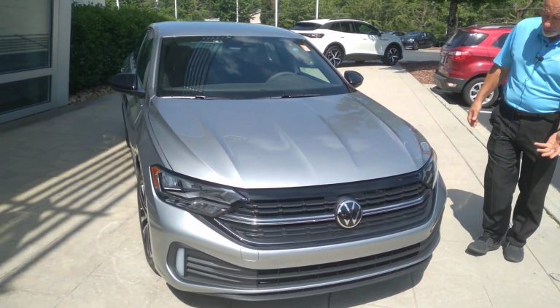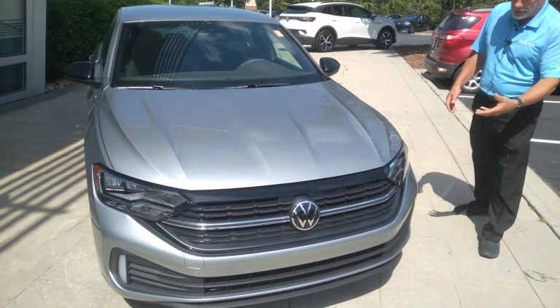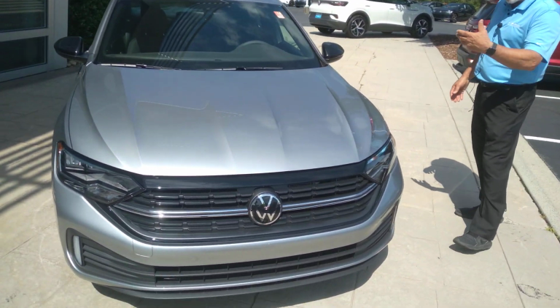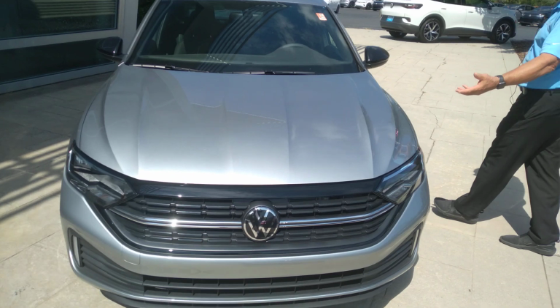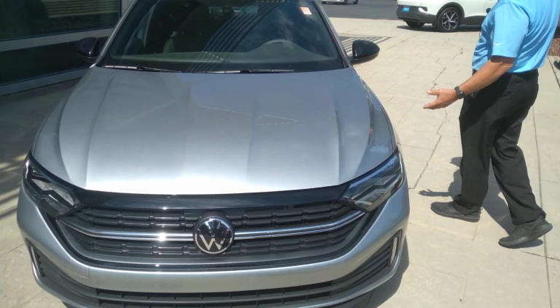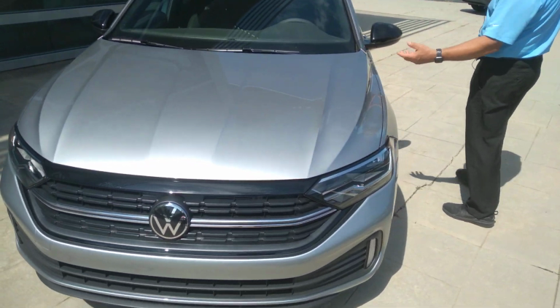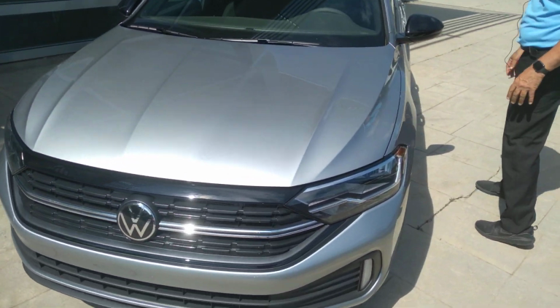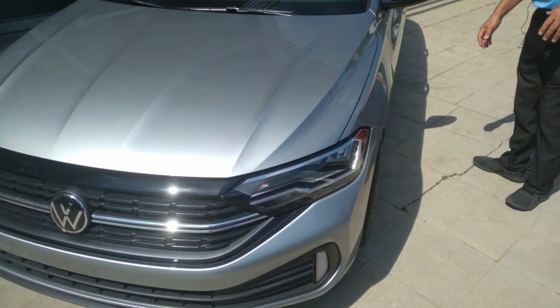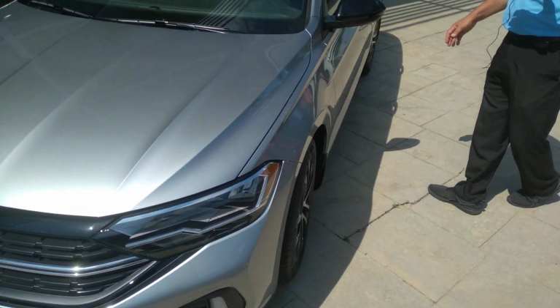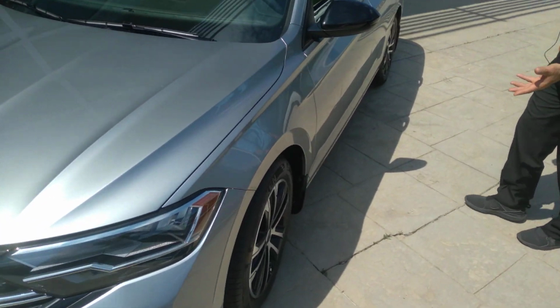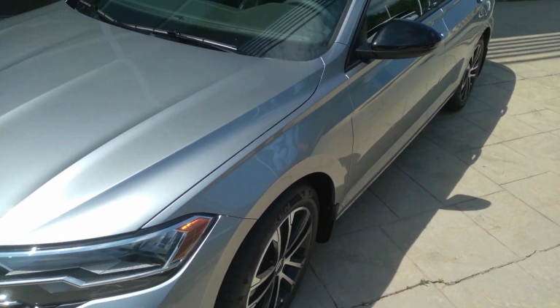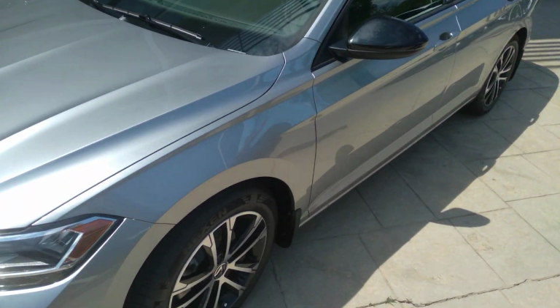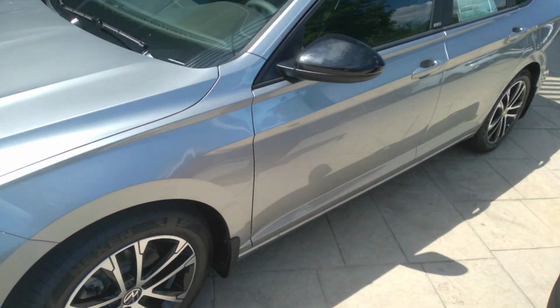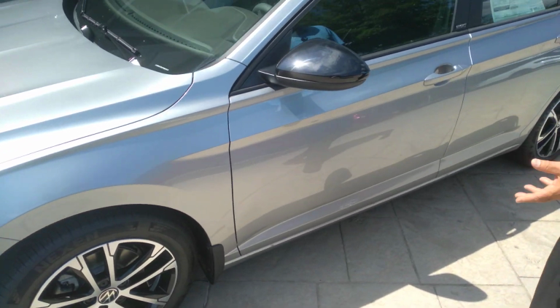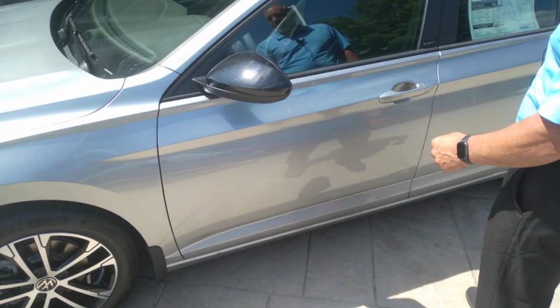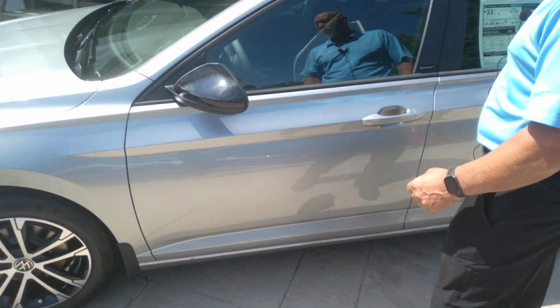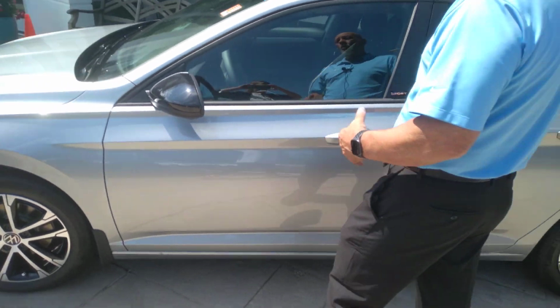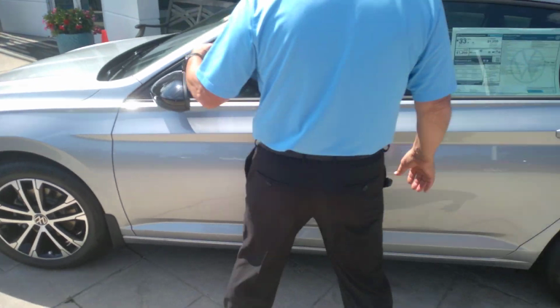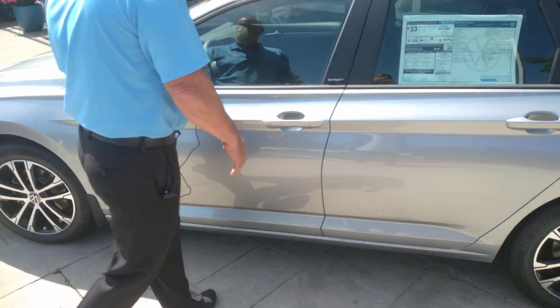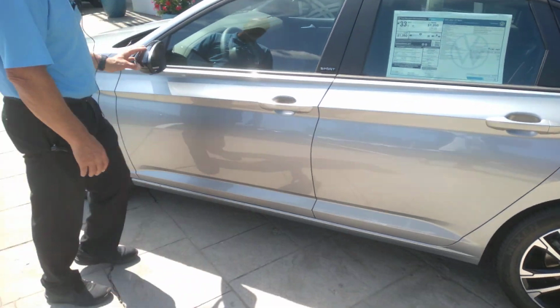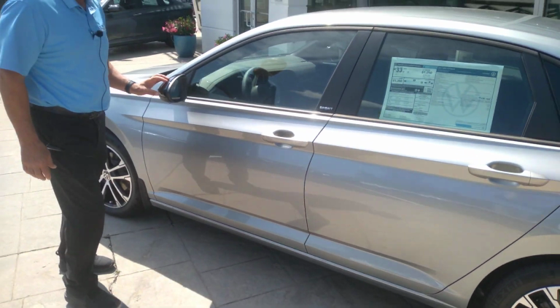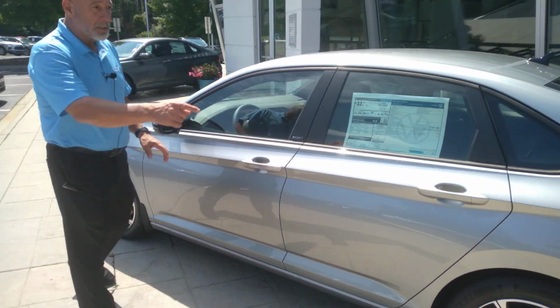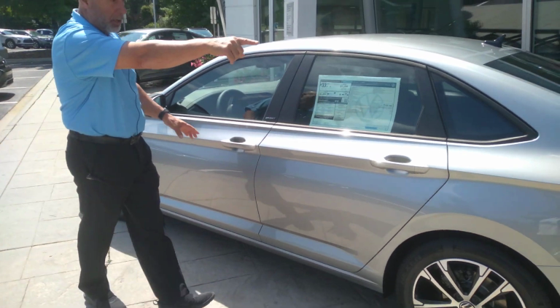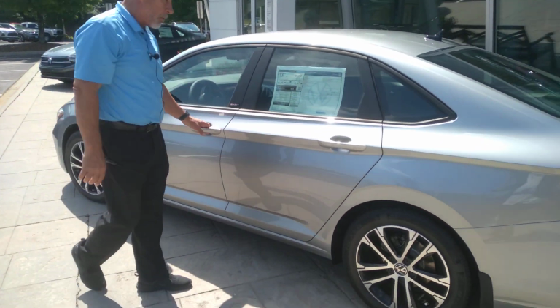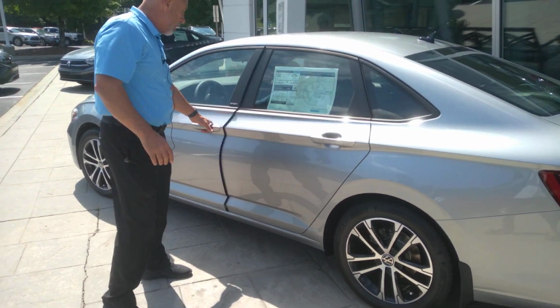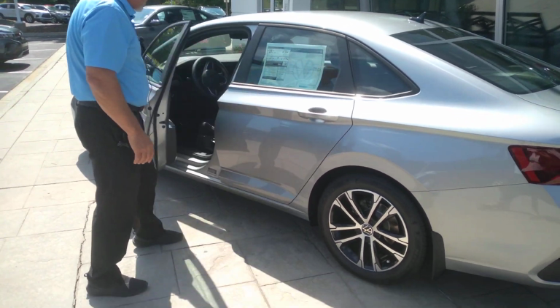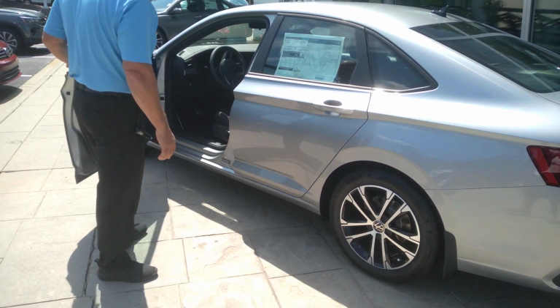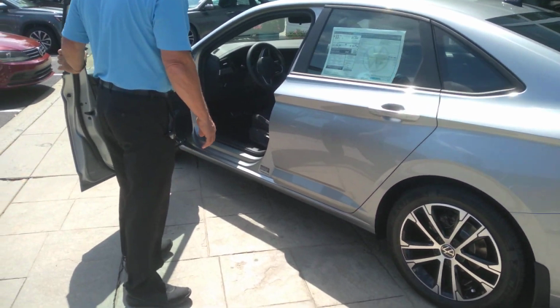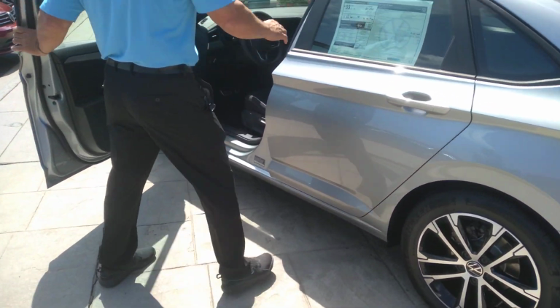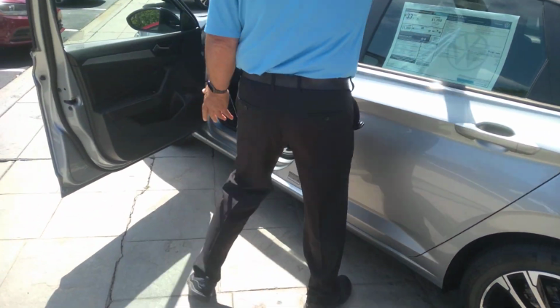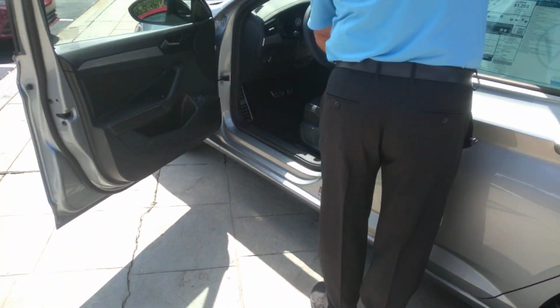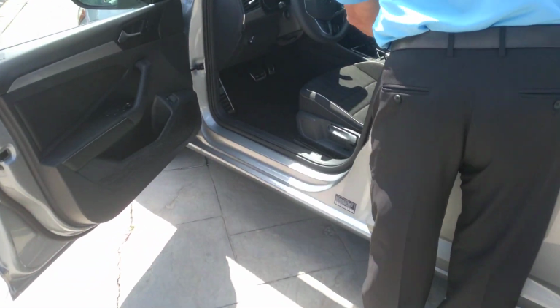The Sport has a 1.5 four-cylinder turbocharged engine in it. These things will get you over 40 miles to a gallon on the highway. What's cool about the Sport is the black mirrors and the nice little lip spoiler there in the back.